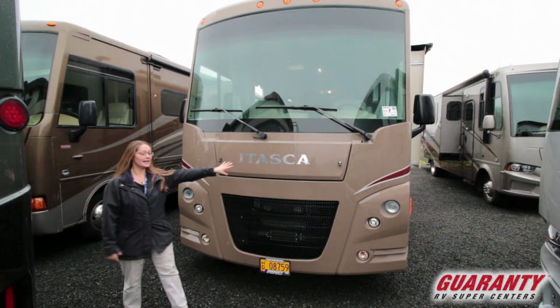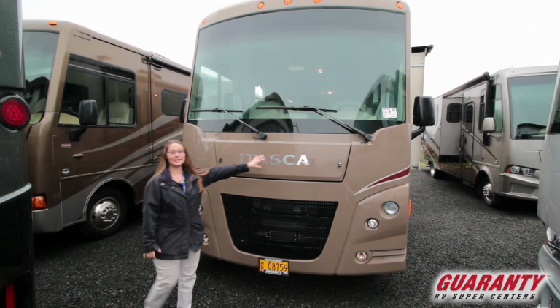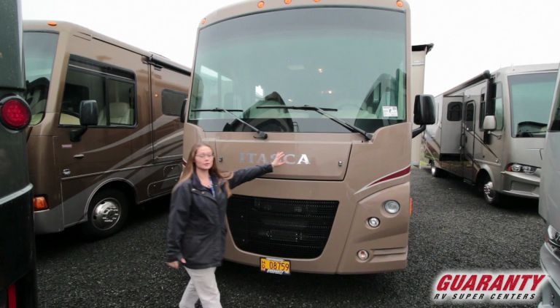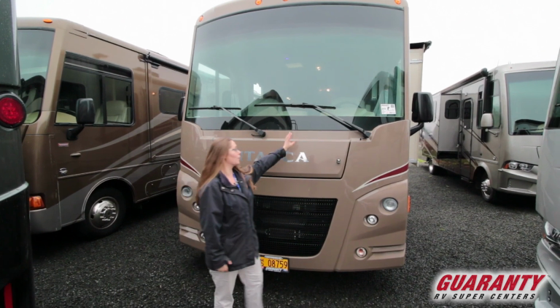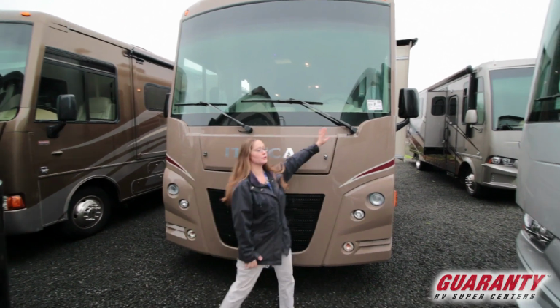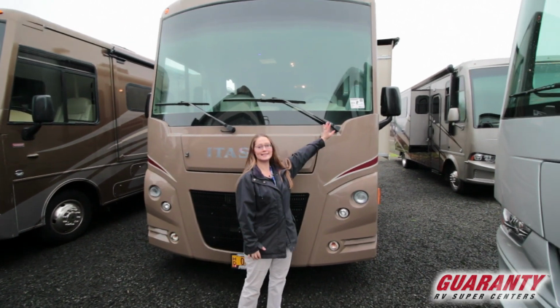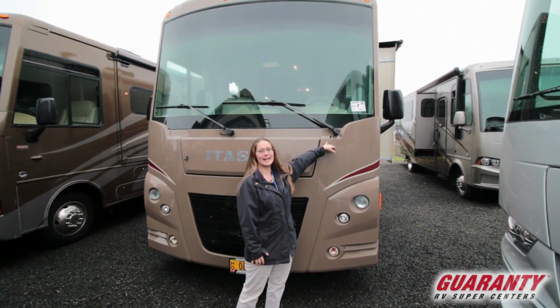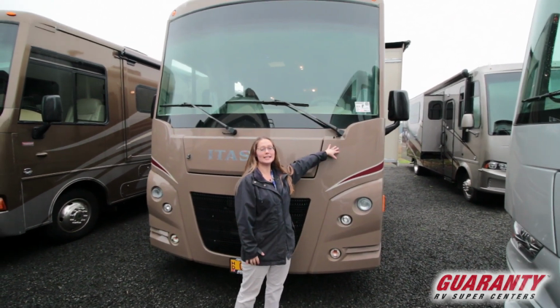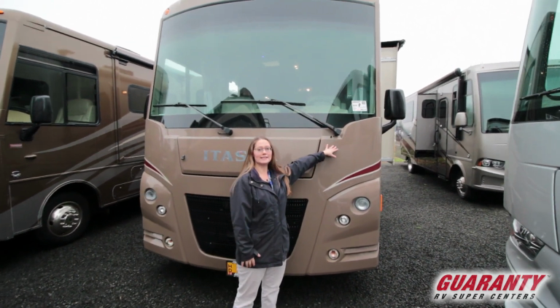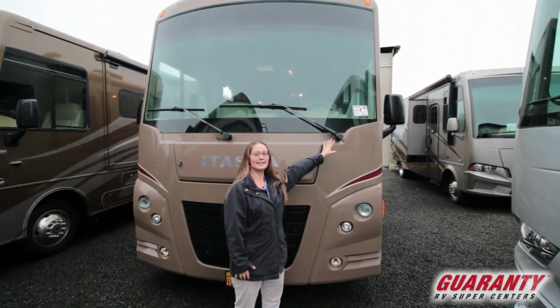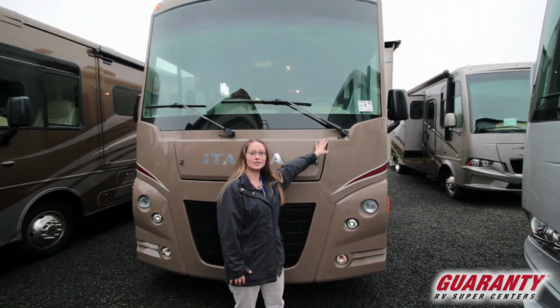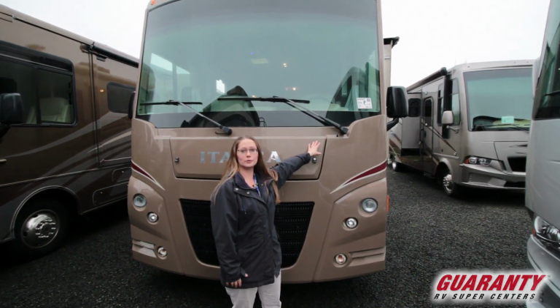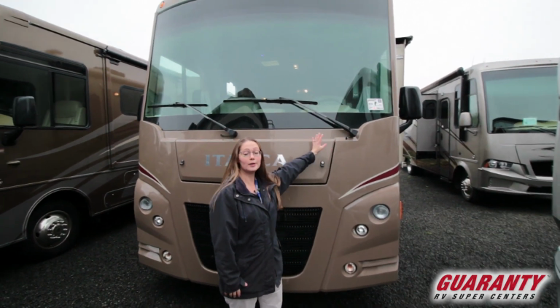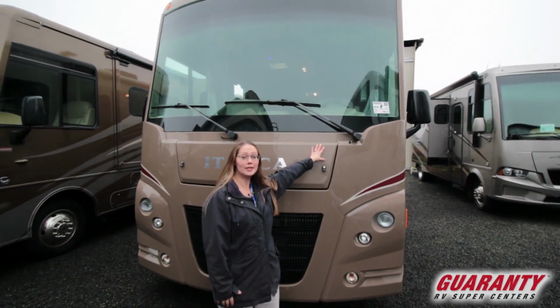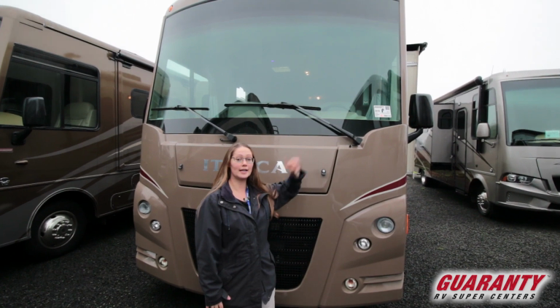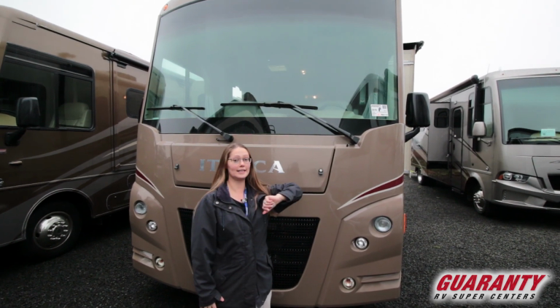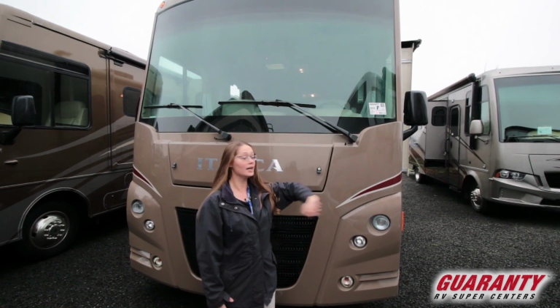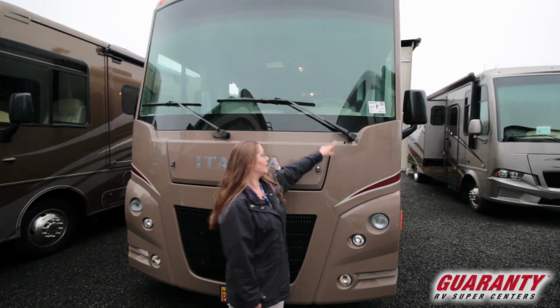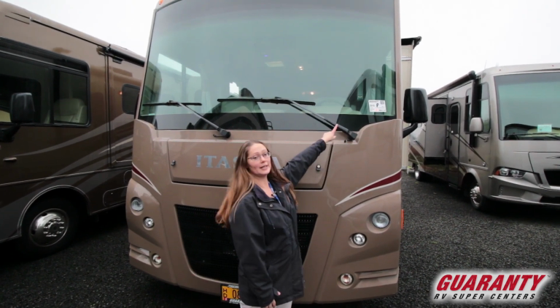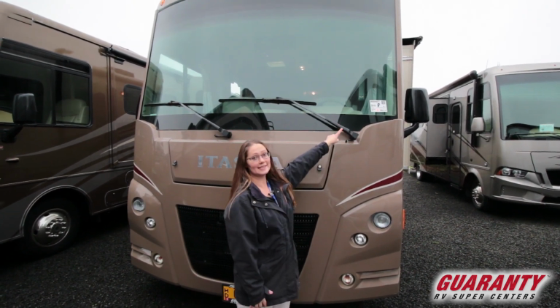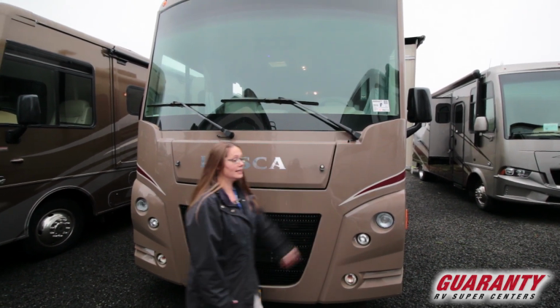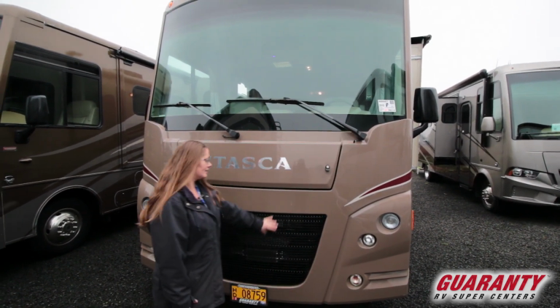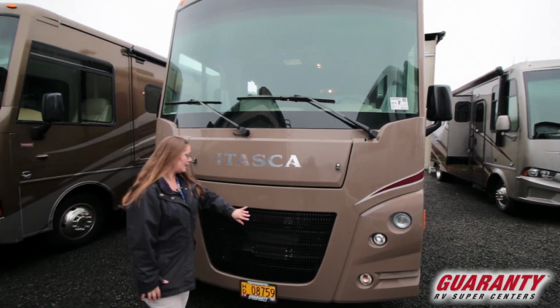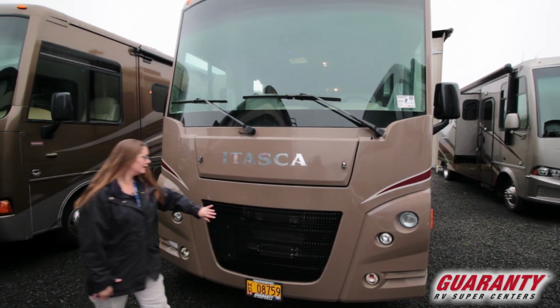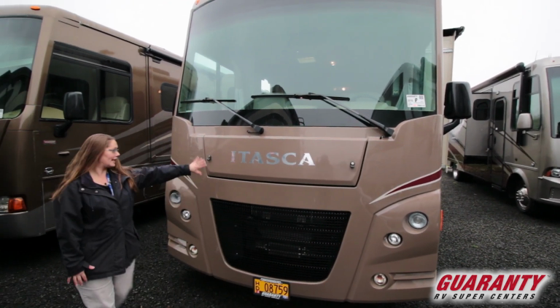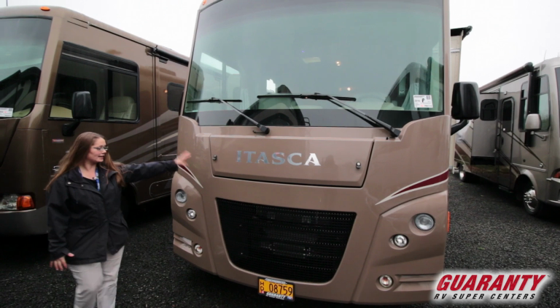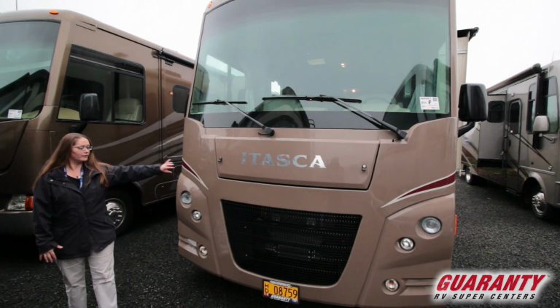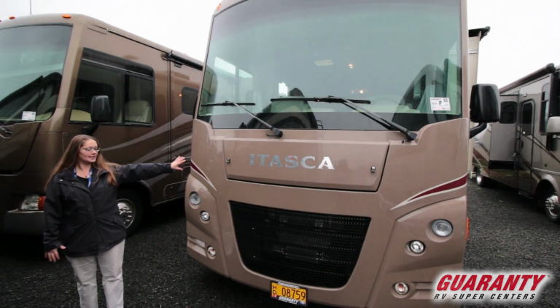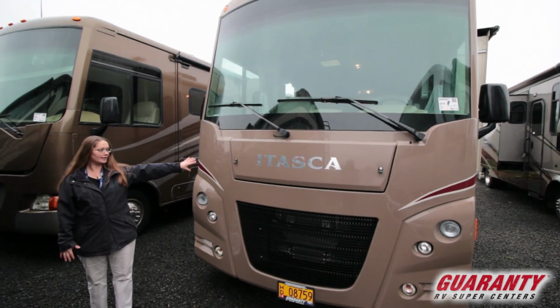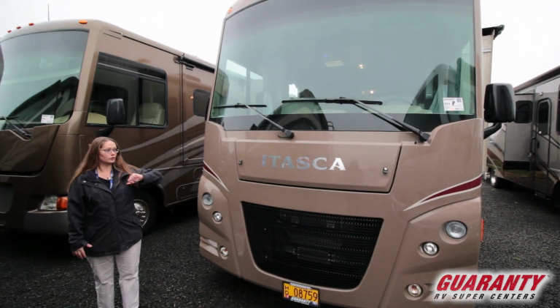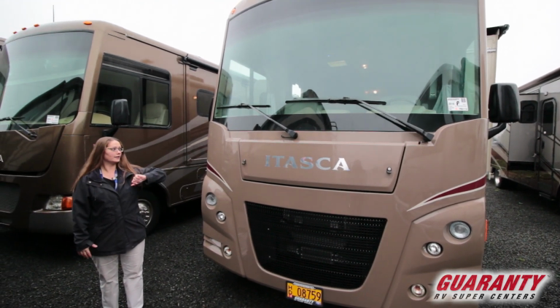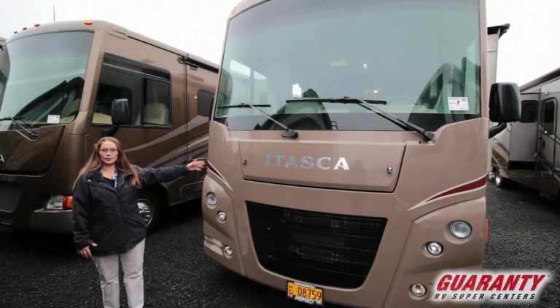Today I'm going to take you on a personal tour of this 26HE. This is an Itasca Sunstar. This is one of our pre-owned units, so it's not going to stay long. This is a 2016, and it is a Class A V10 Triton motor. Let's go on inside.